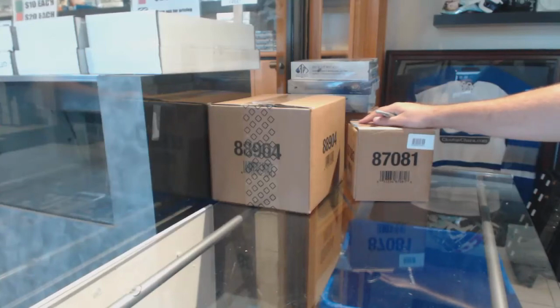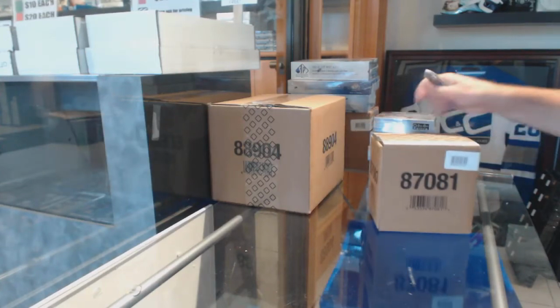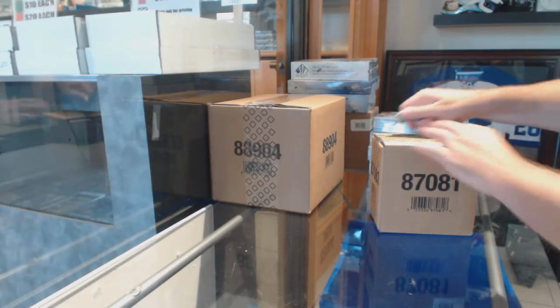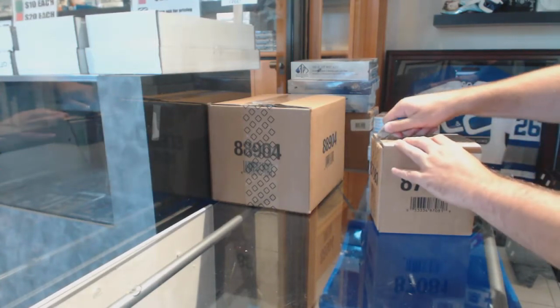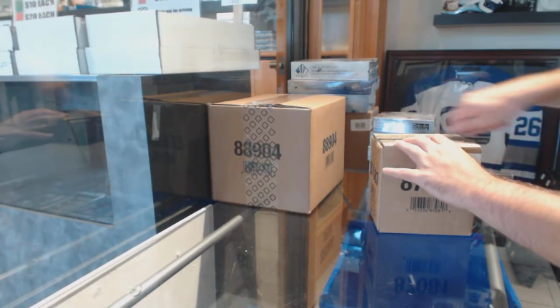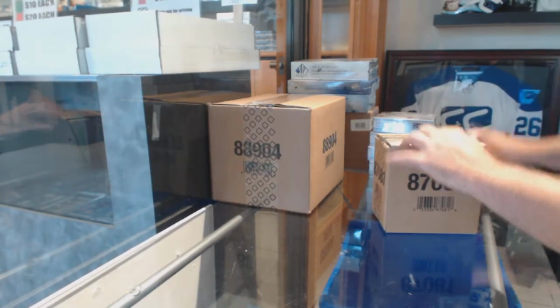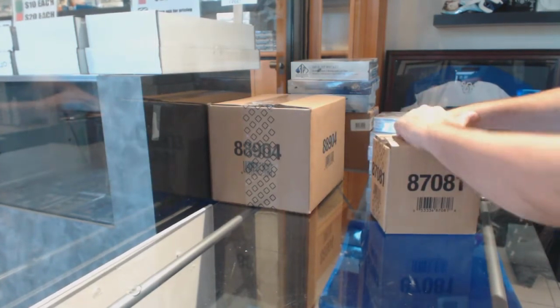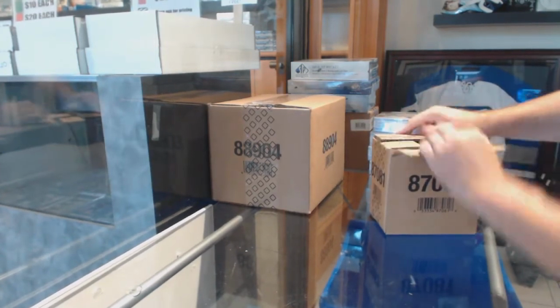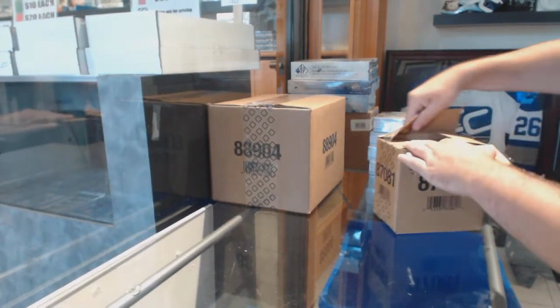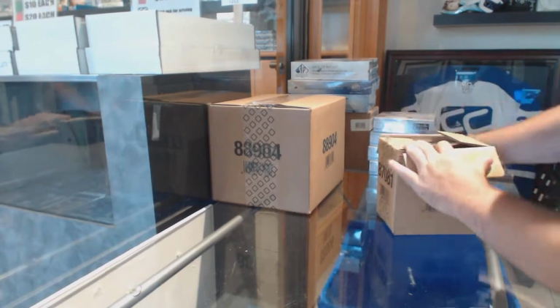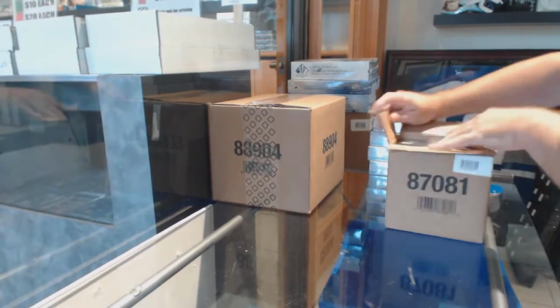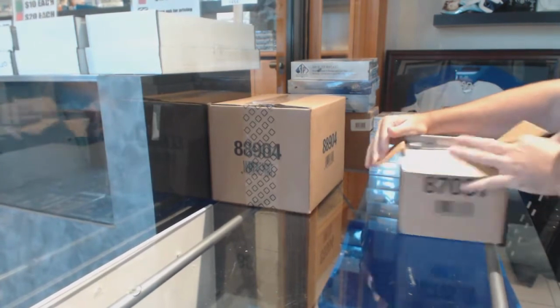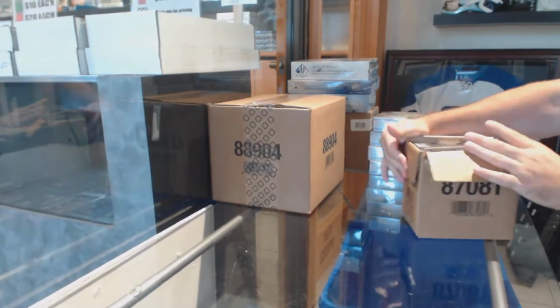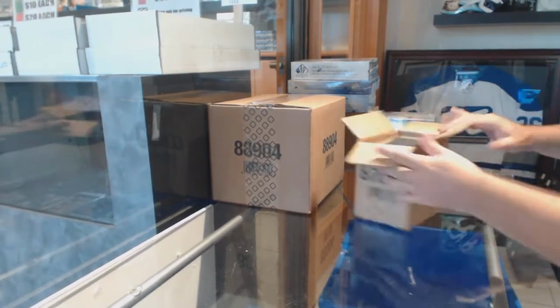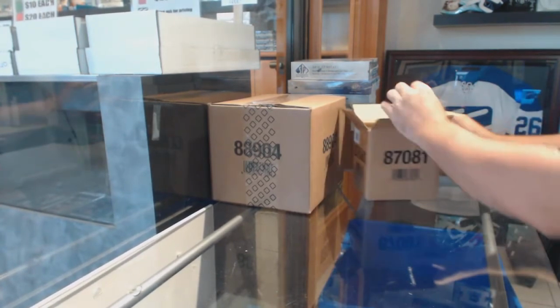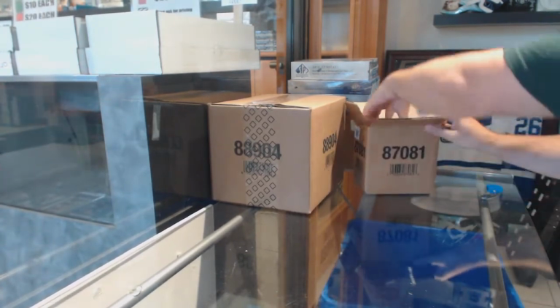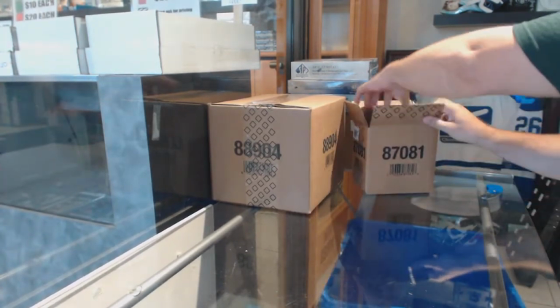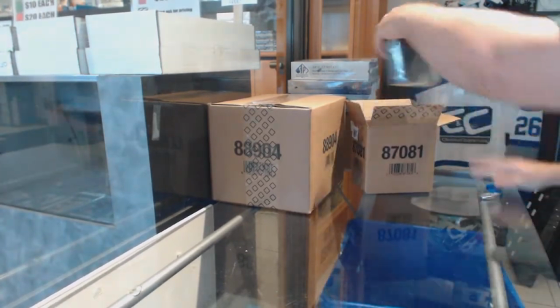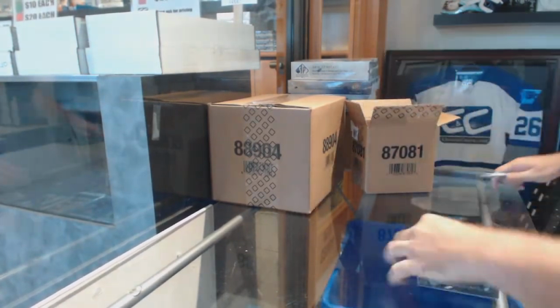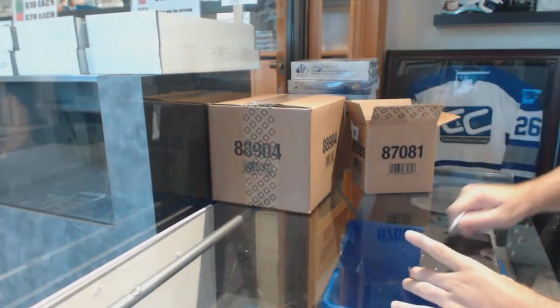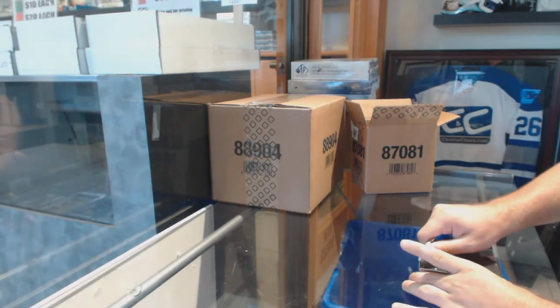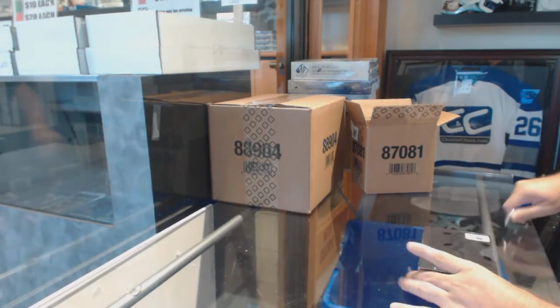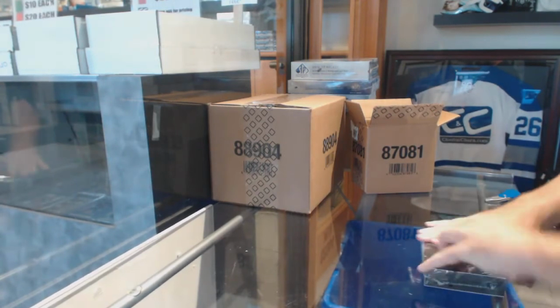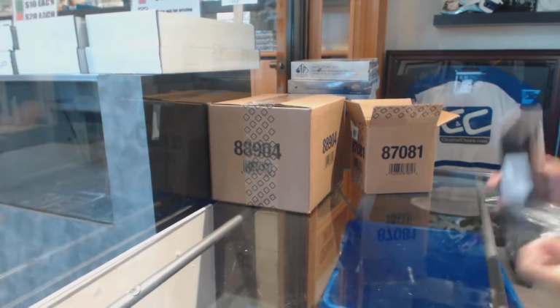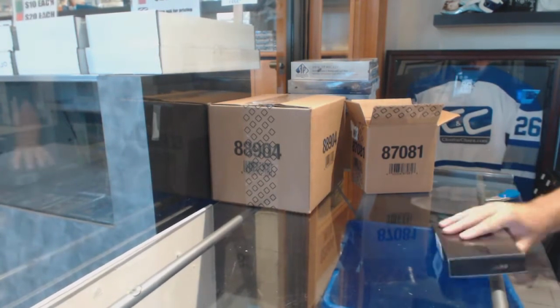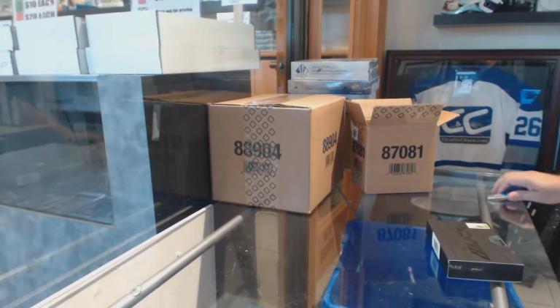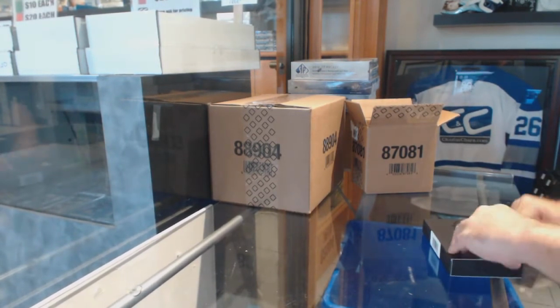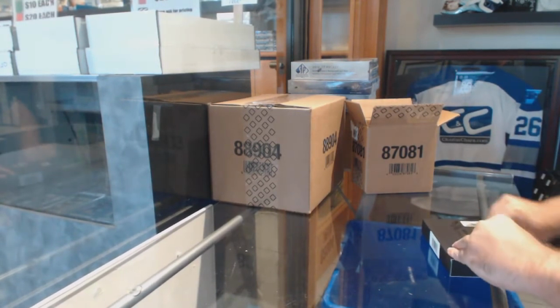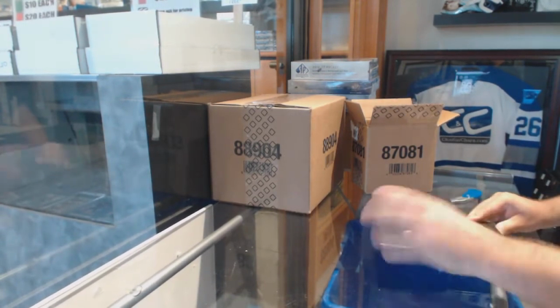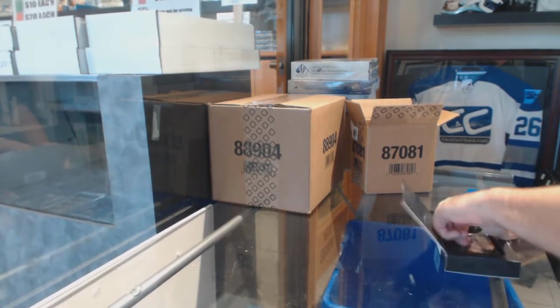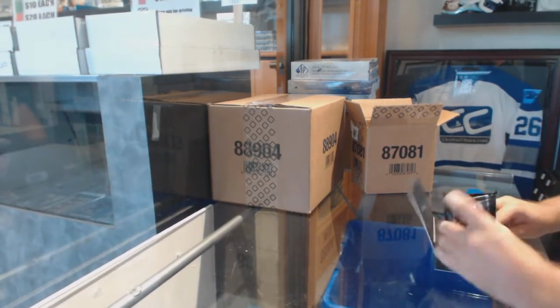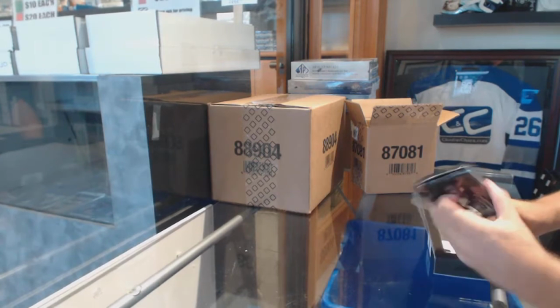Here we go, starting off C&C Break number E-7-10. We have the 5-Box Black Case Special. Time to crush this case.